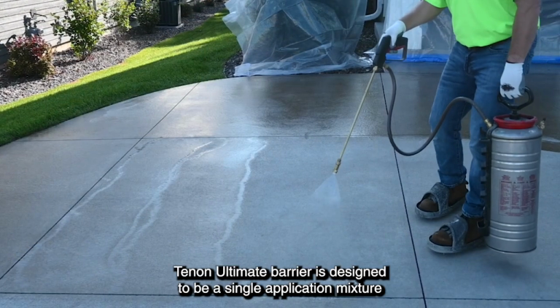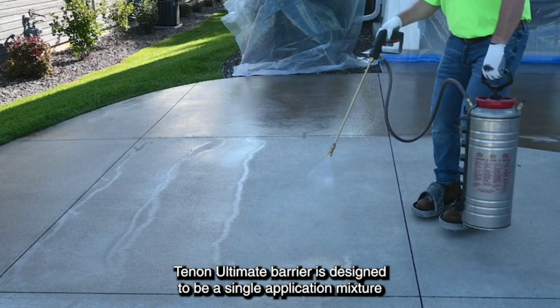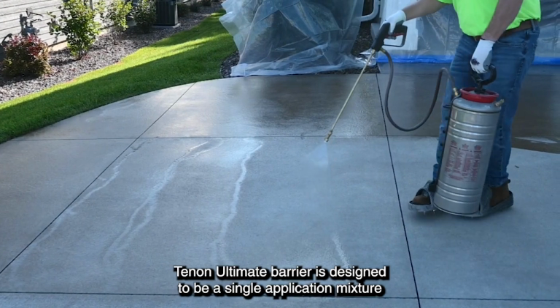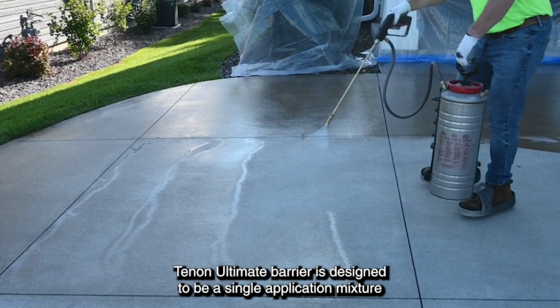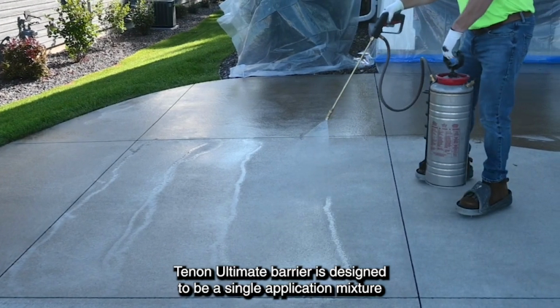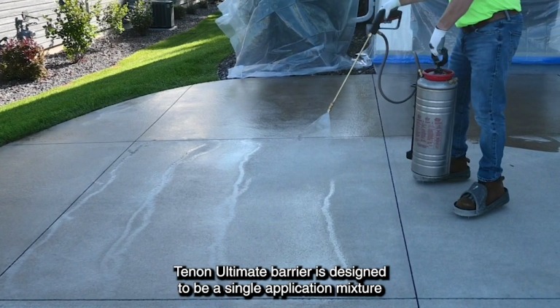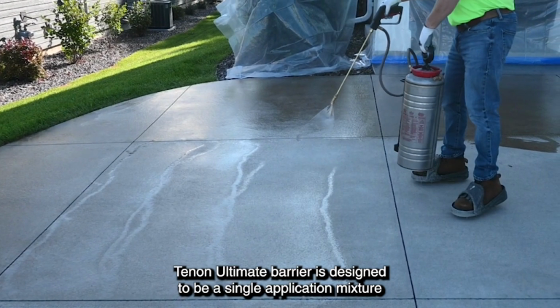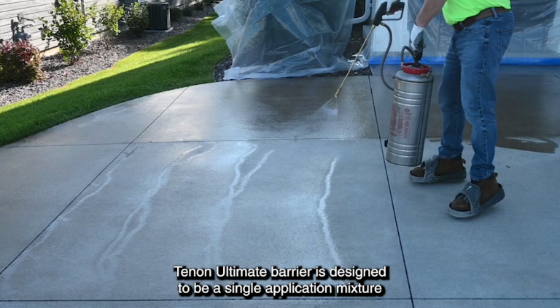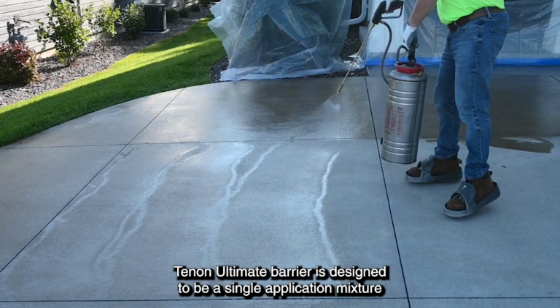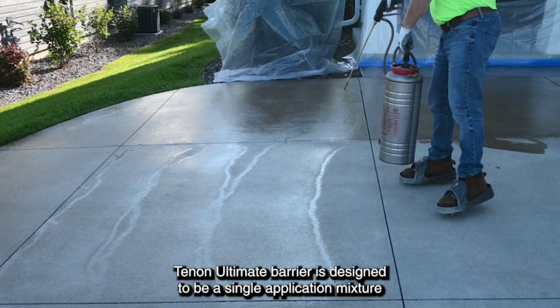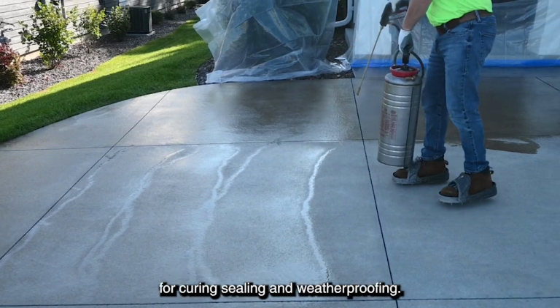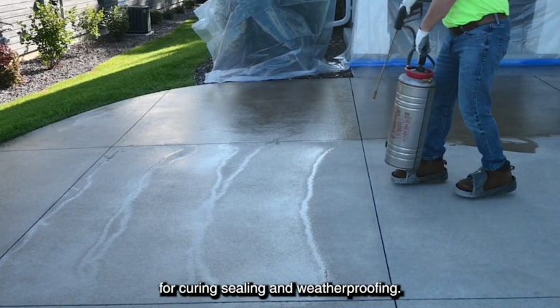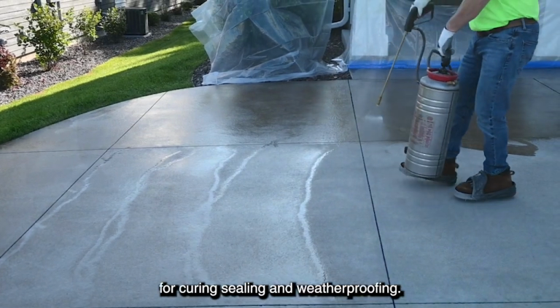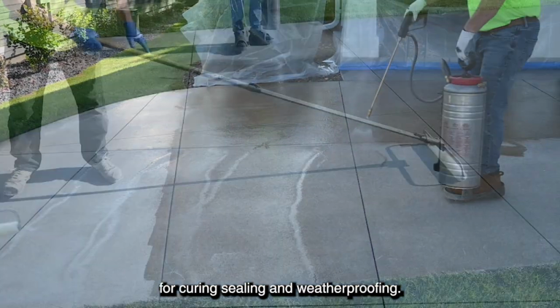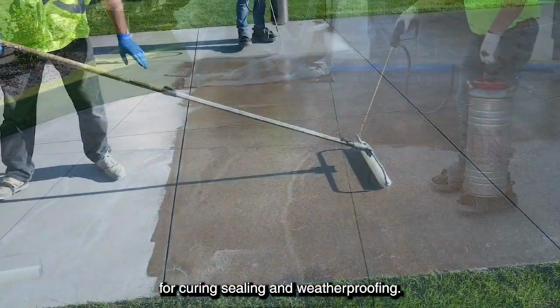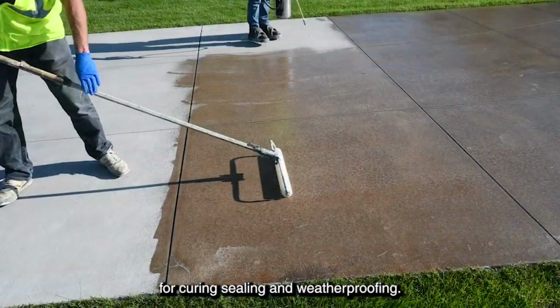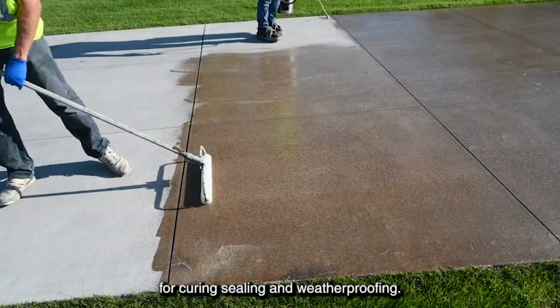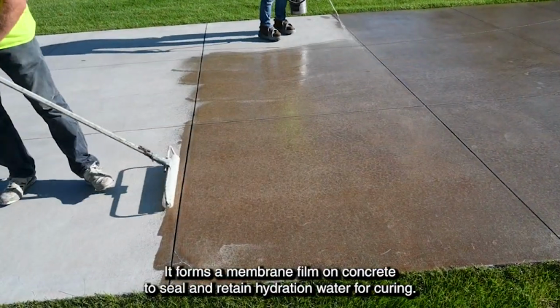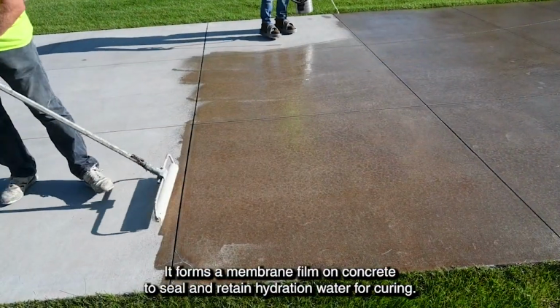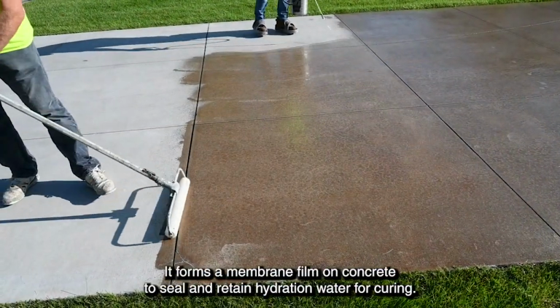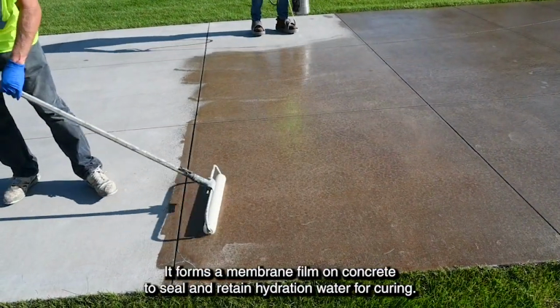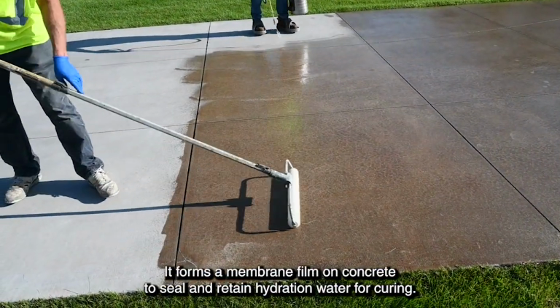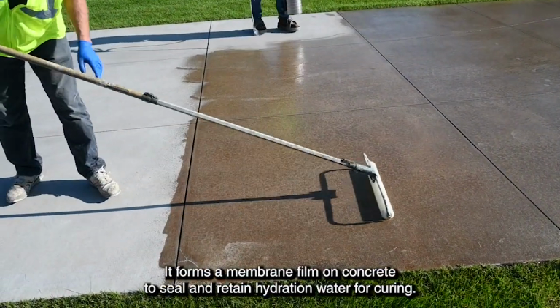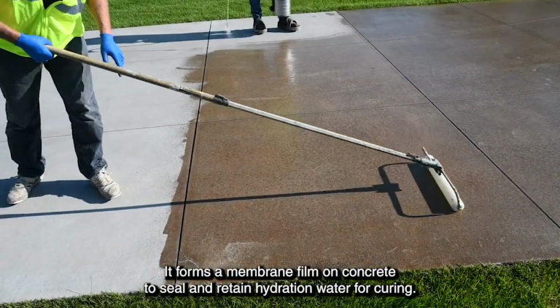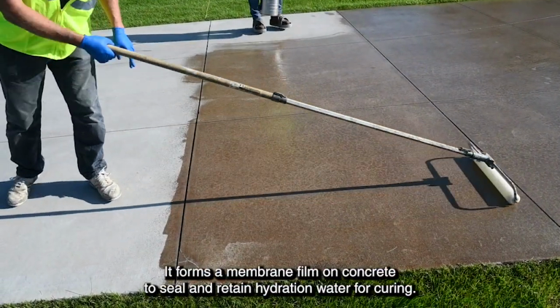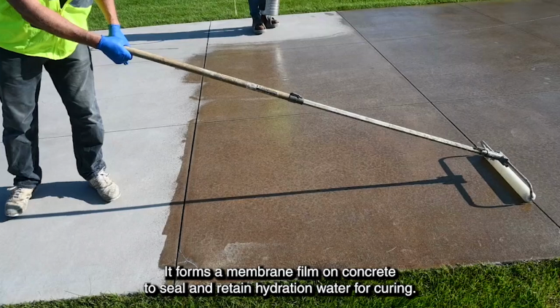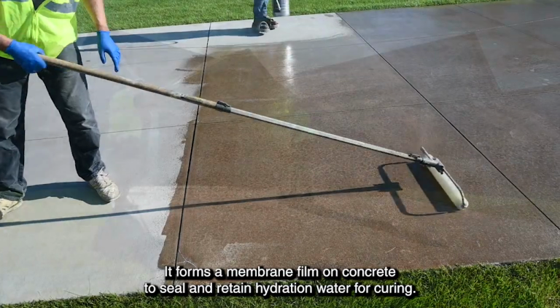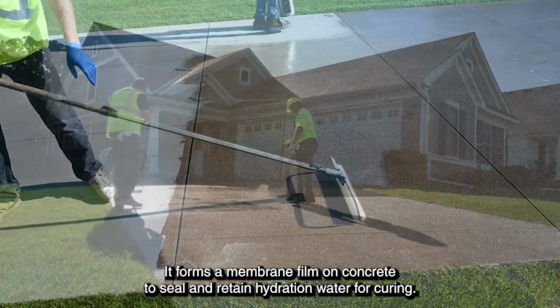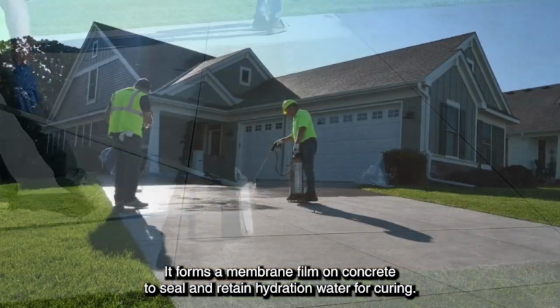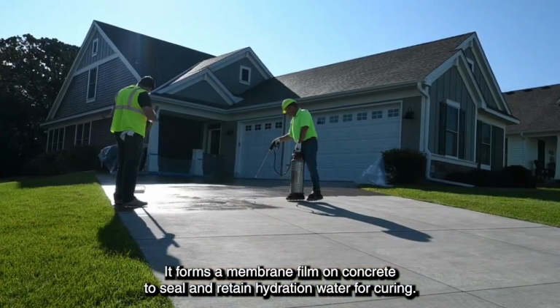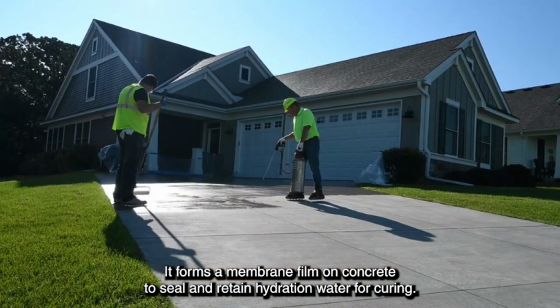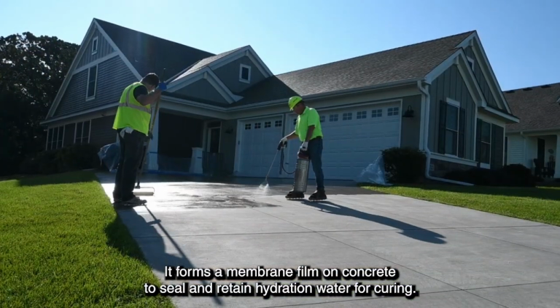Tenant Ultimate Barrier is designed to be a single application mixture for curing, sealing, and weatherproofing. It forms a membrane film on concrete to seal and retain hydration water for curing.